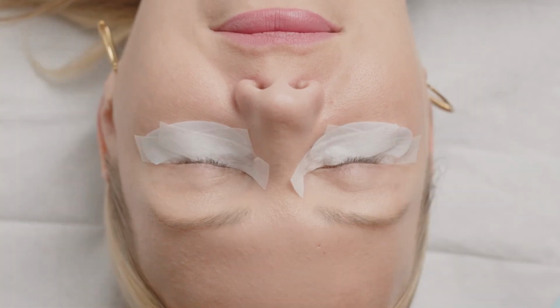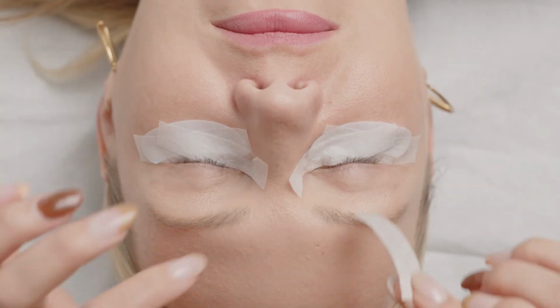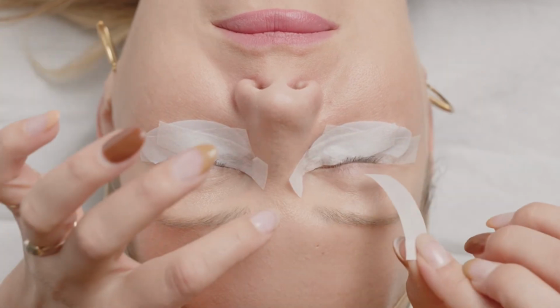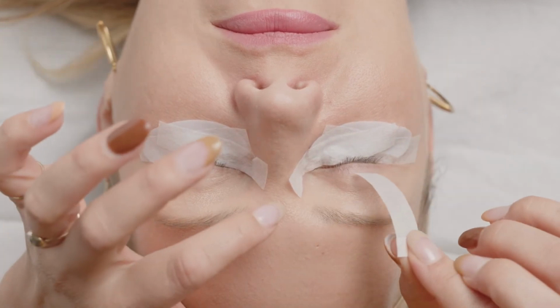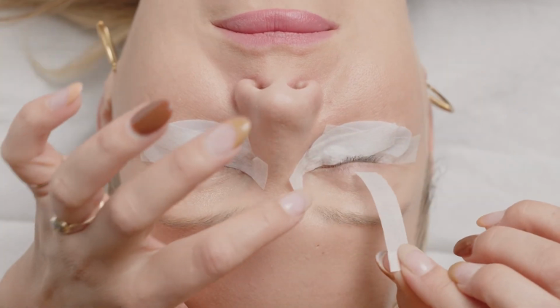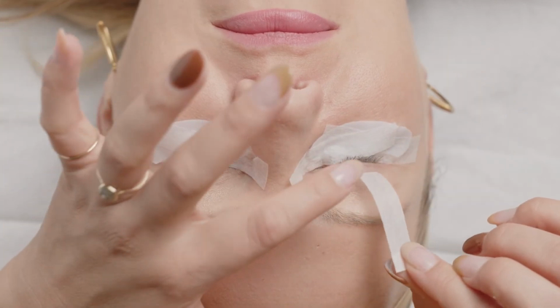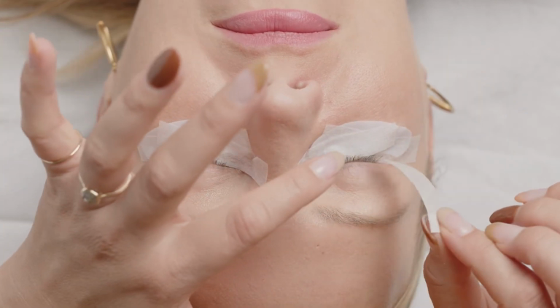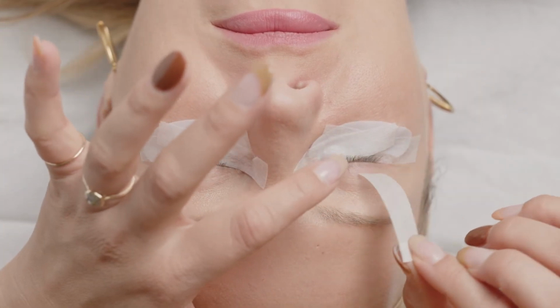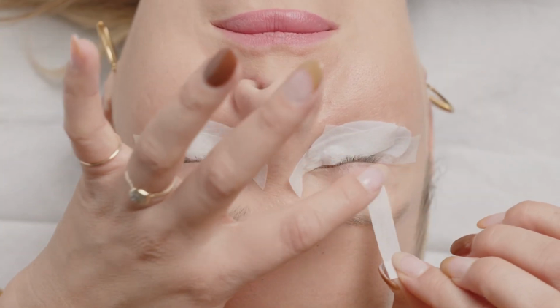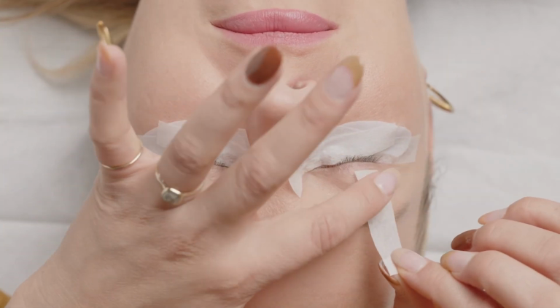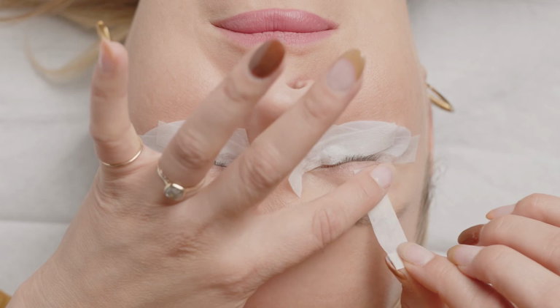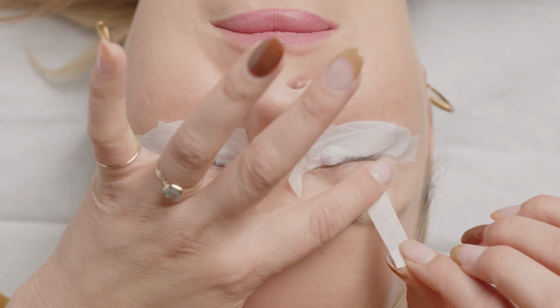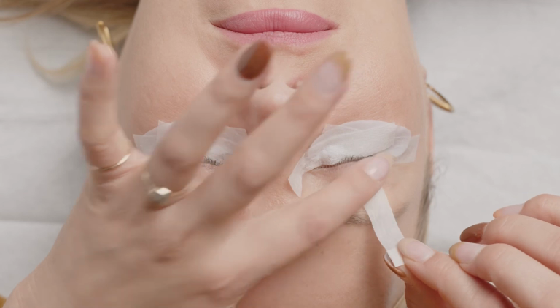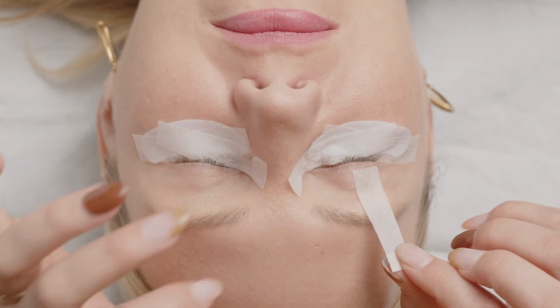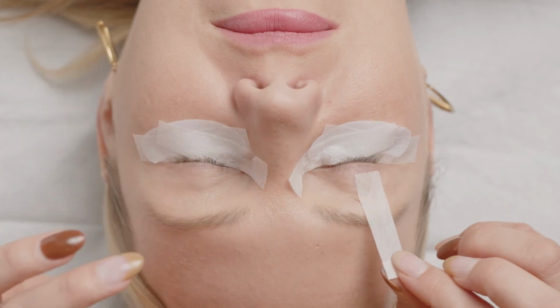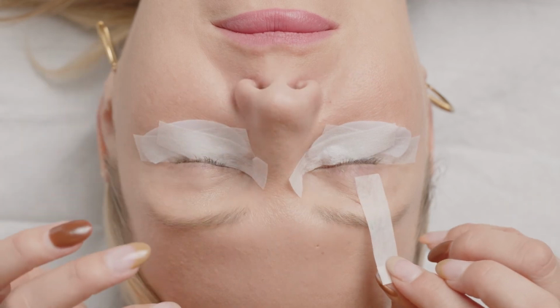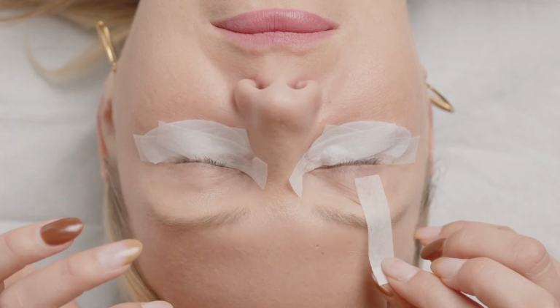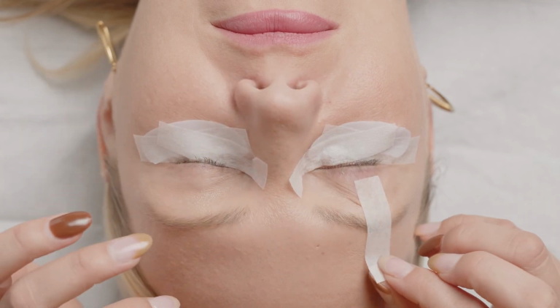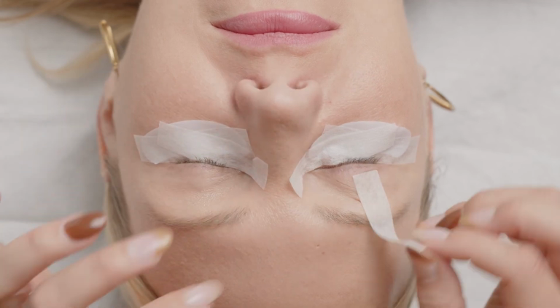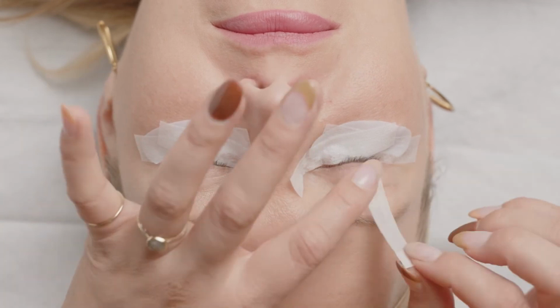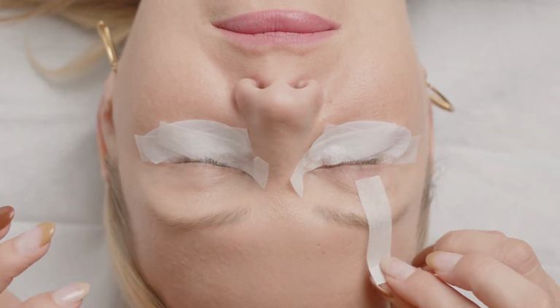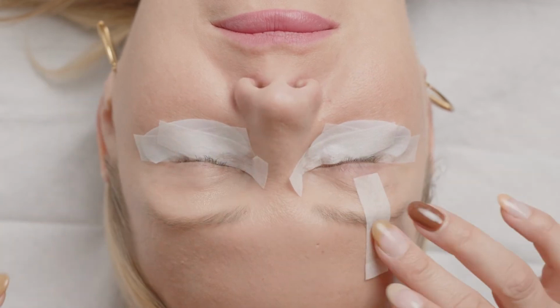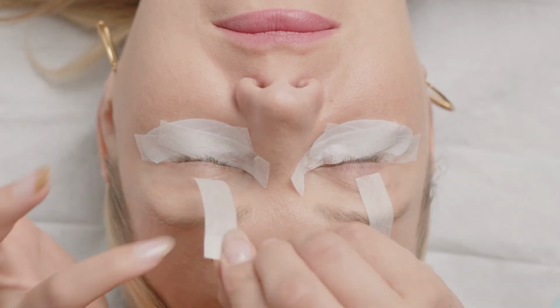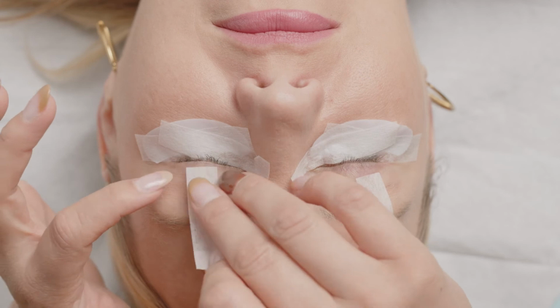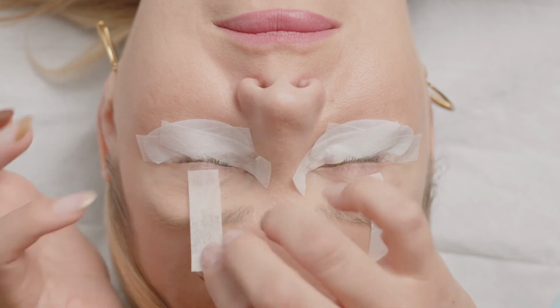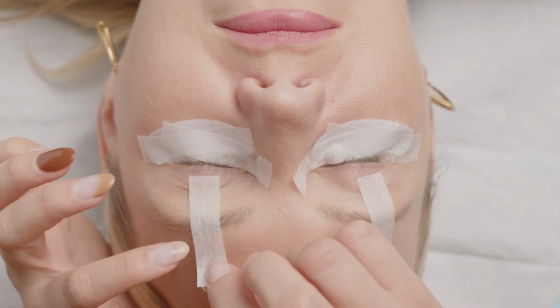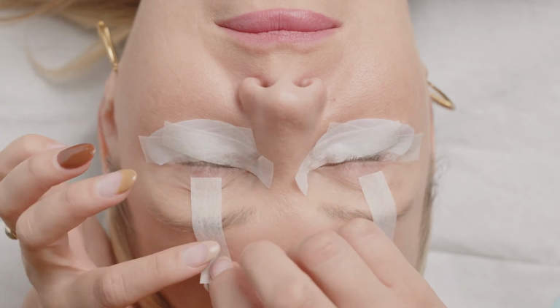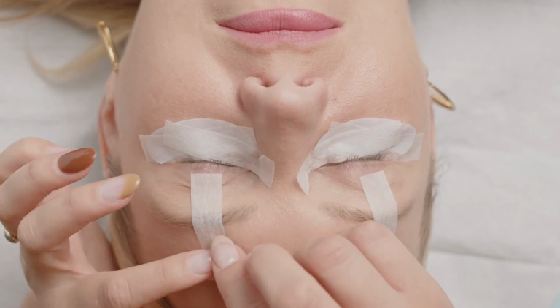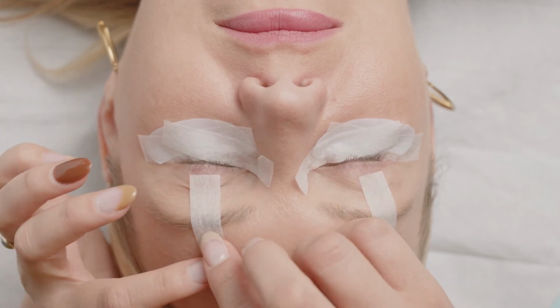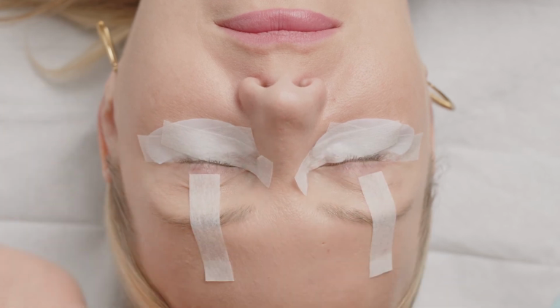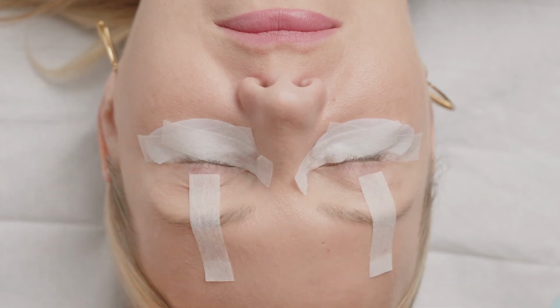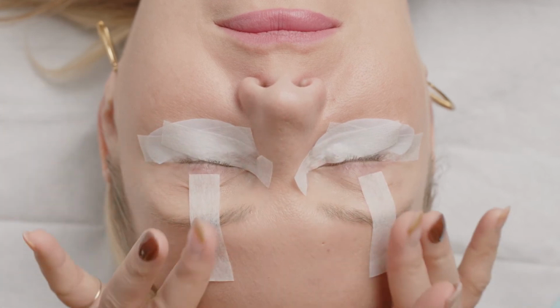And now at this last point we're just going to tape the lids for better visibility of the top lash line. Okay, it looks like our model is comfortable and she's ready to be lashed.